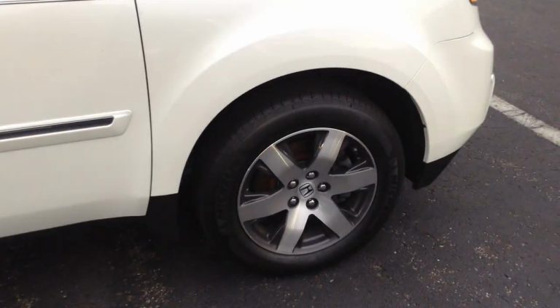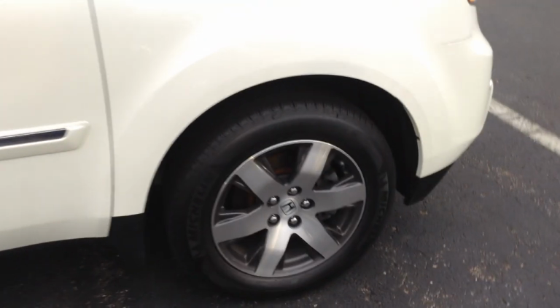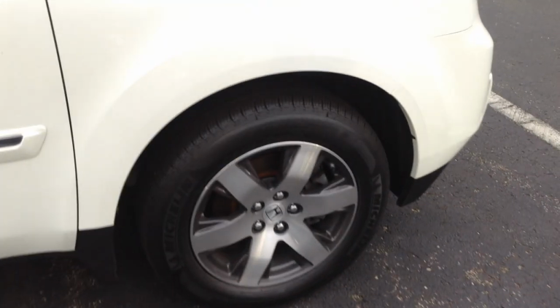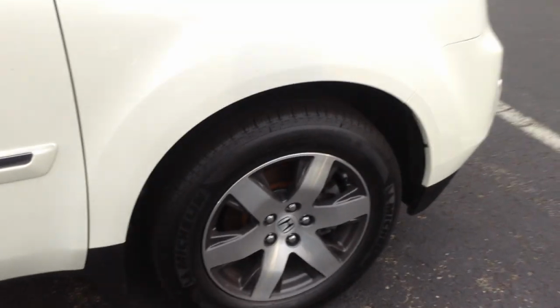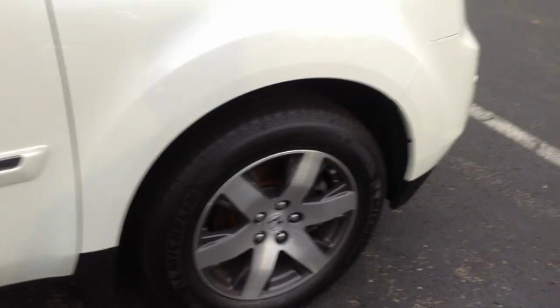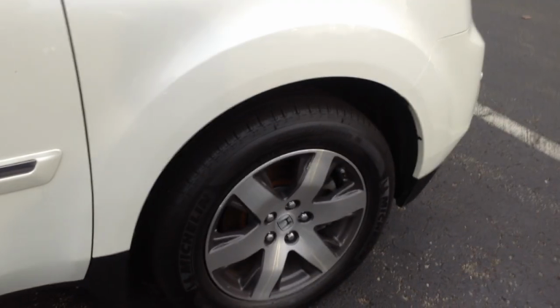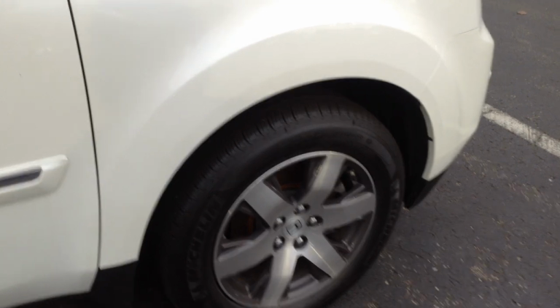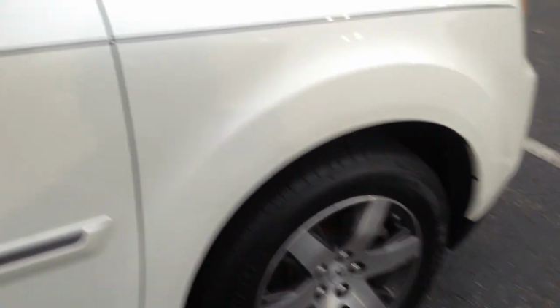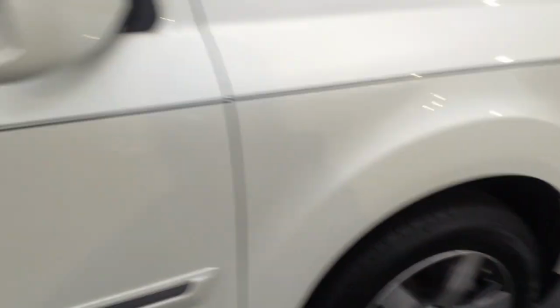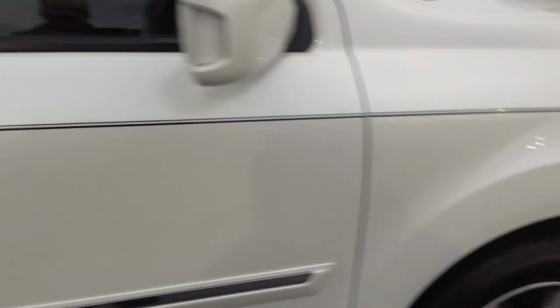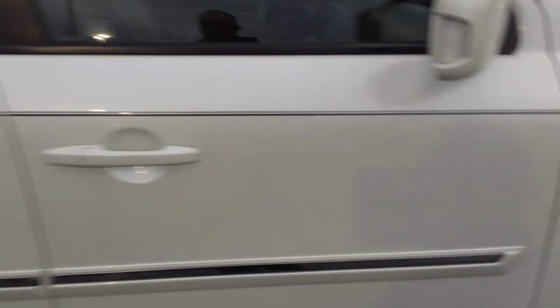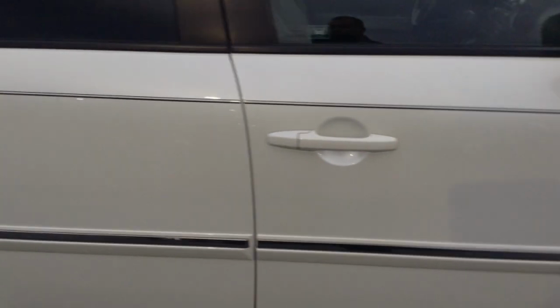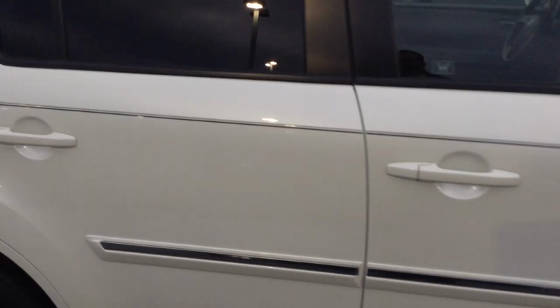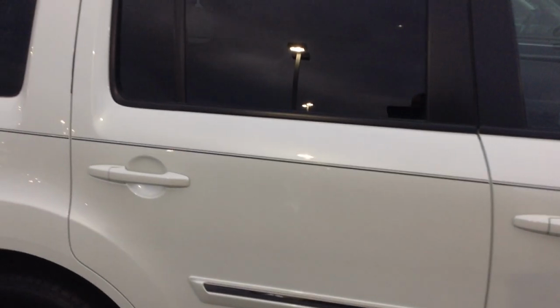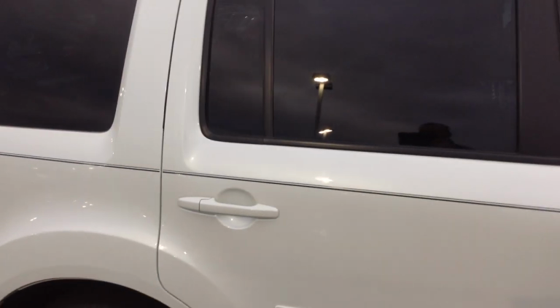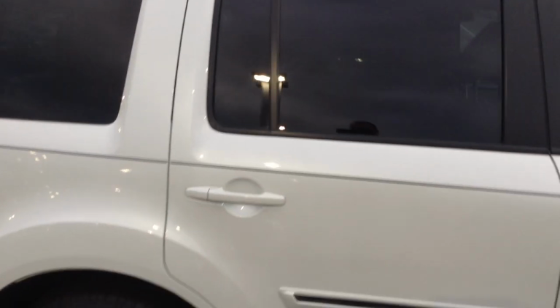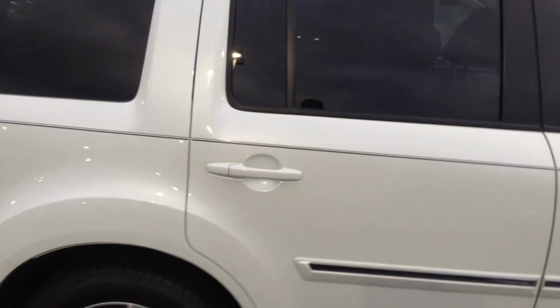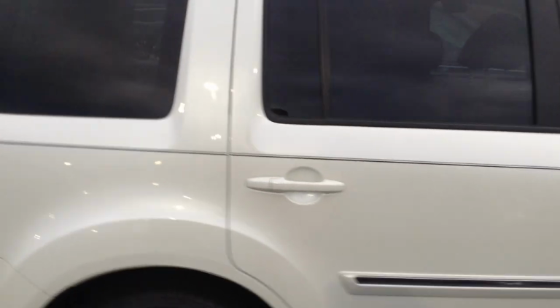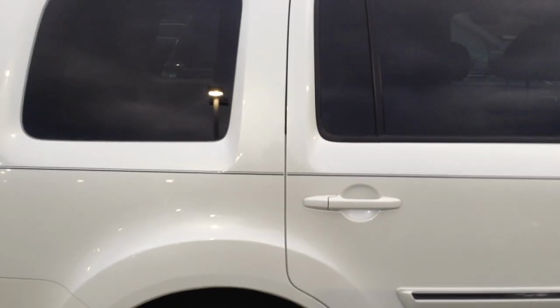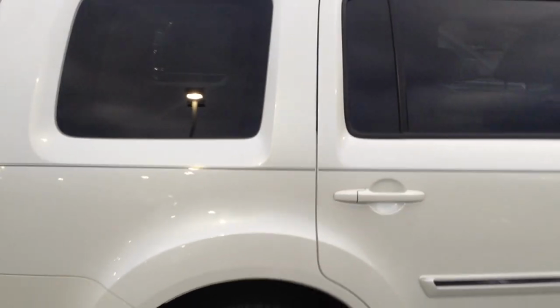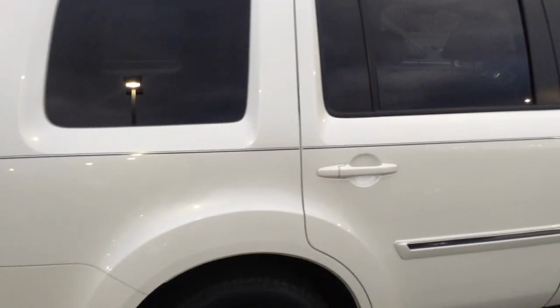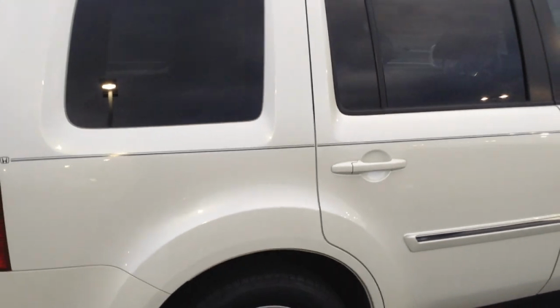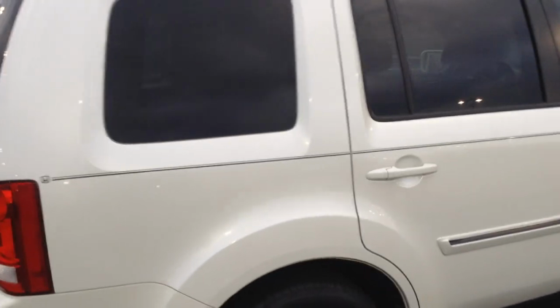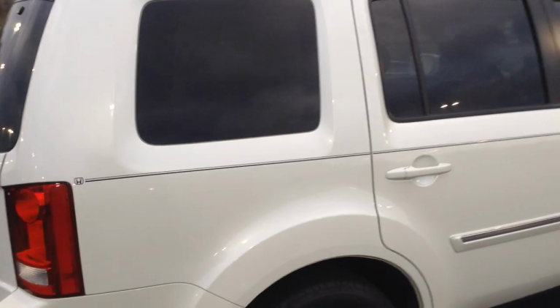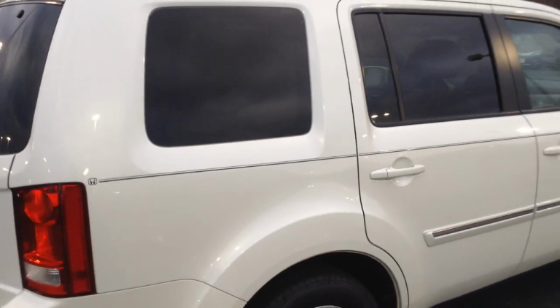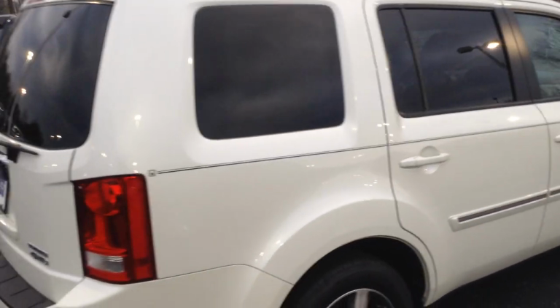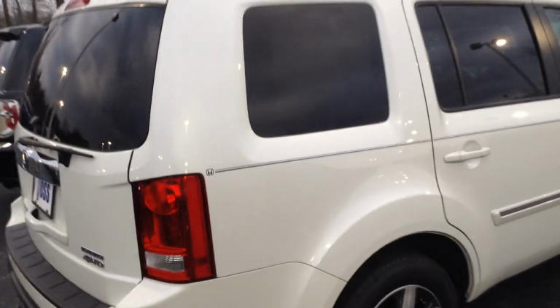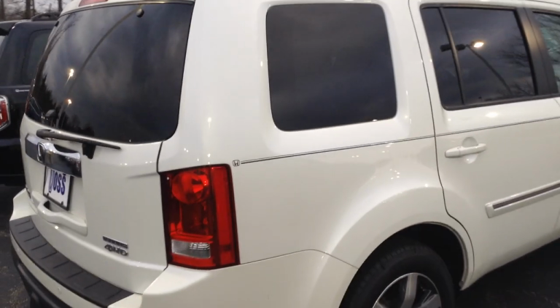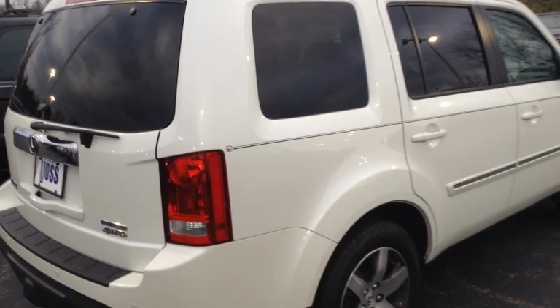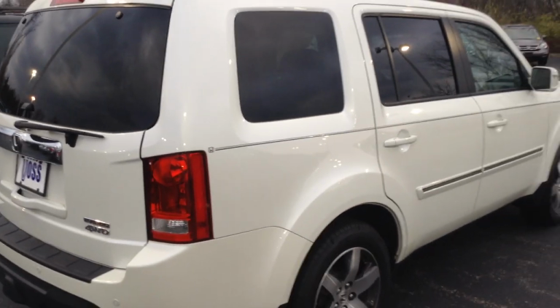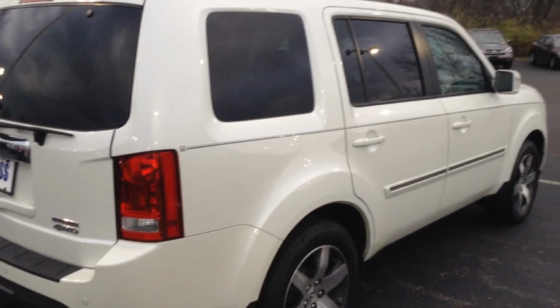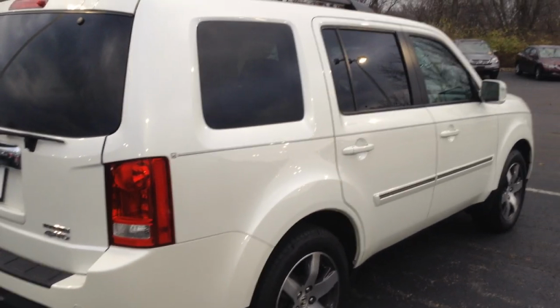Non-smoker vehicle. Does have new tires. Walking around the vehicle, not noticing any major dents, dings, scratches or chips. Vehicle is in very good shape.